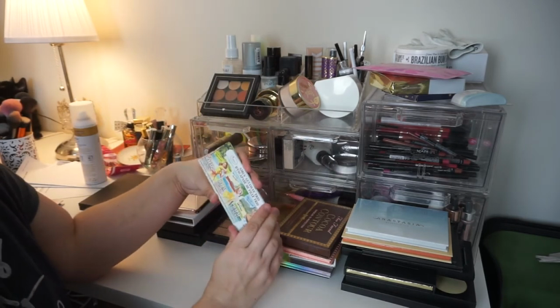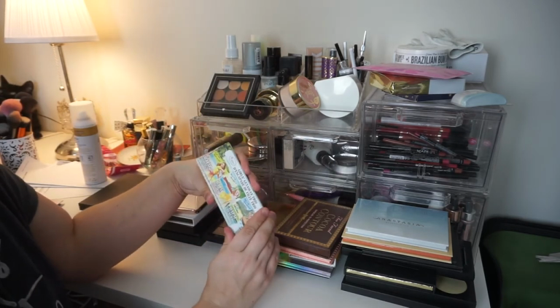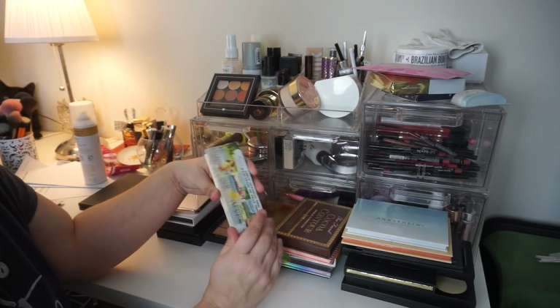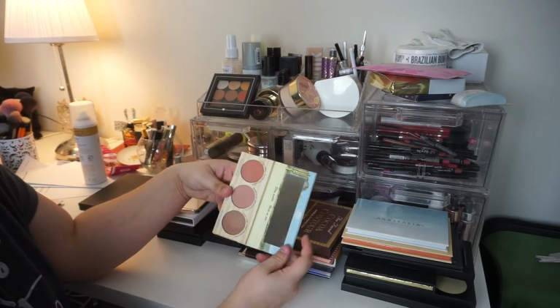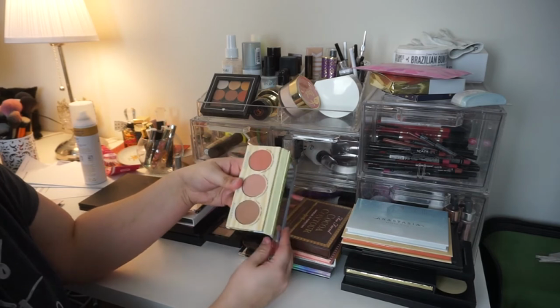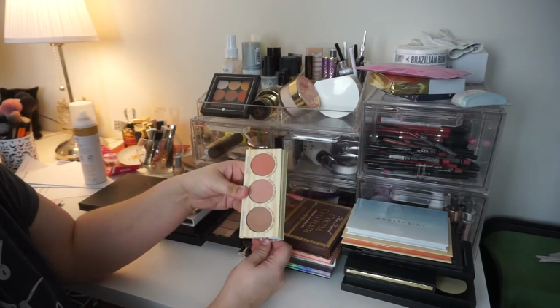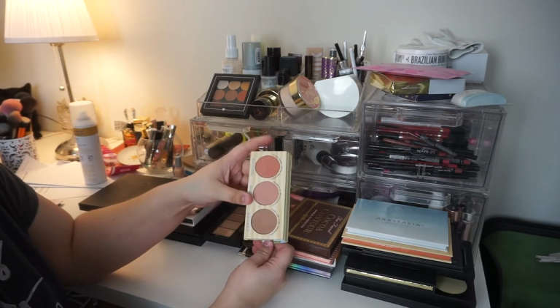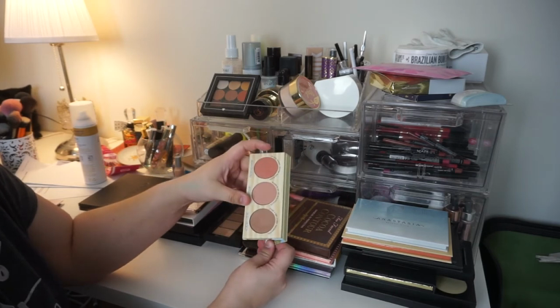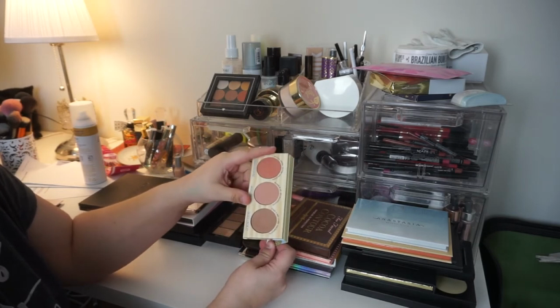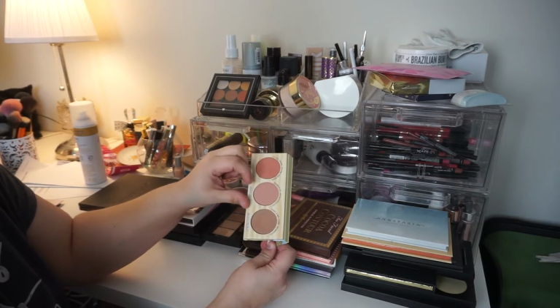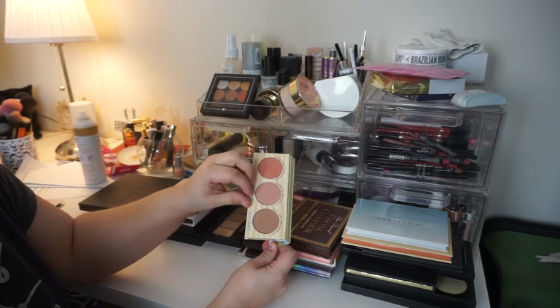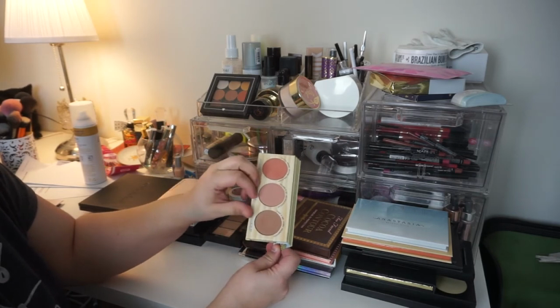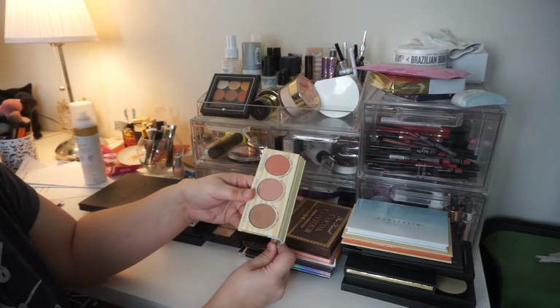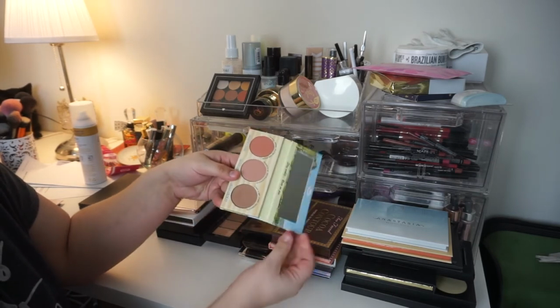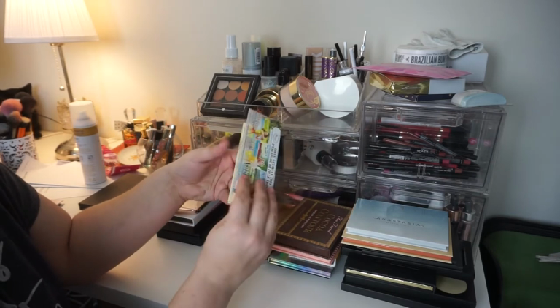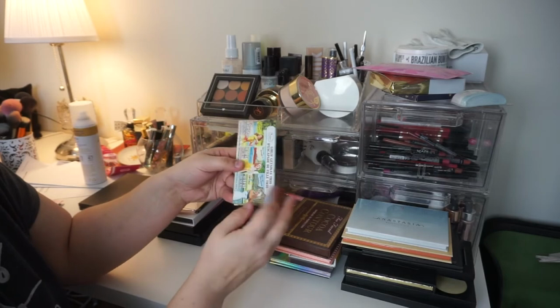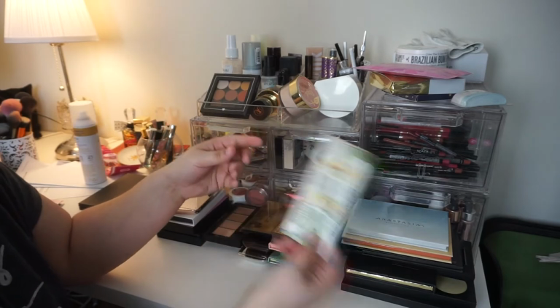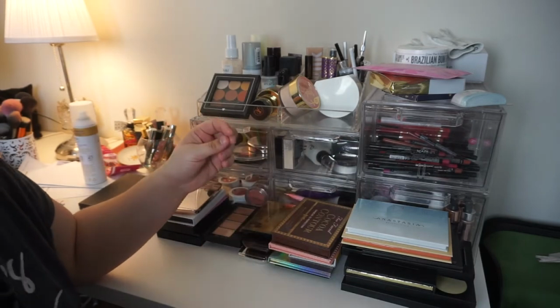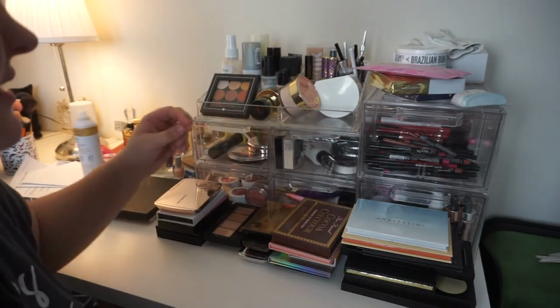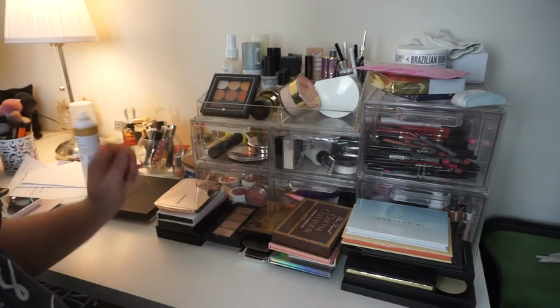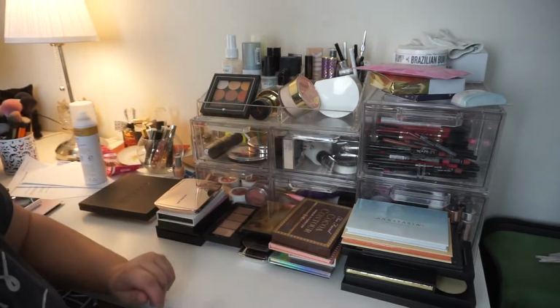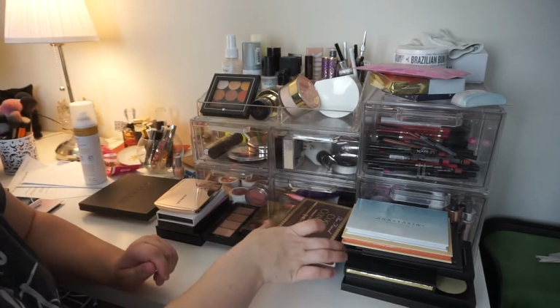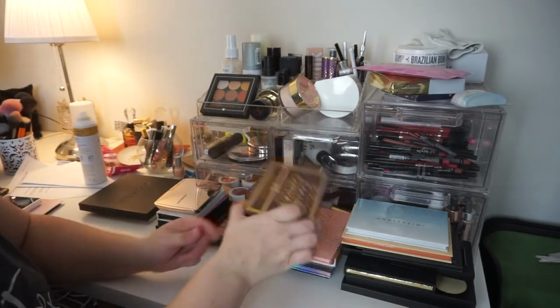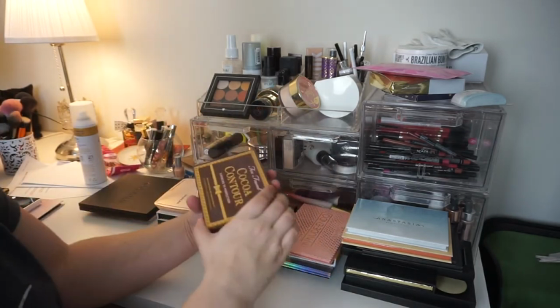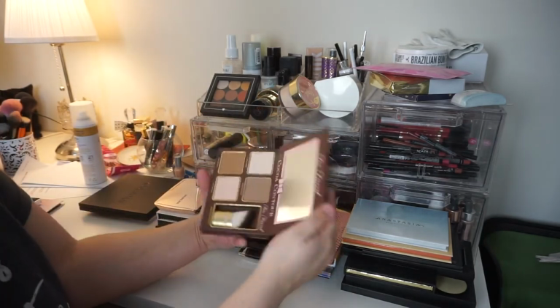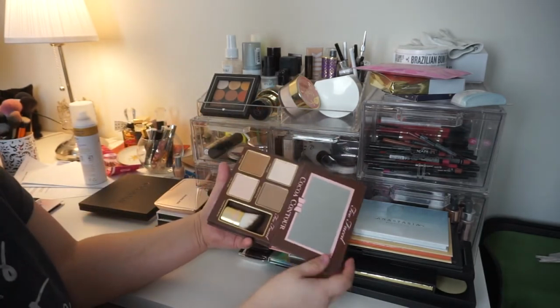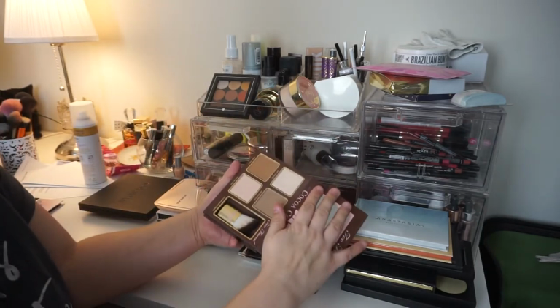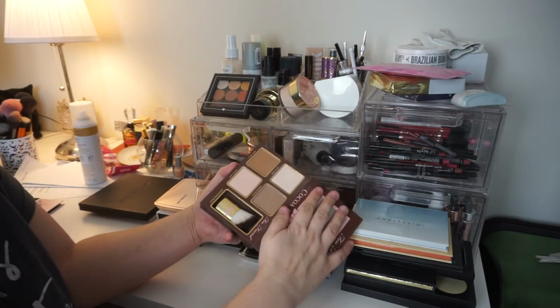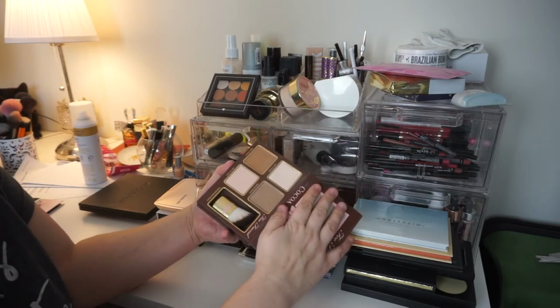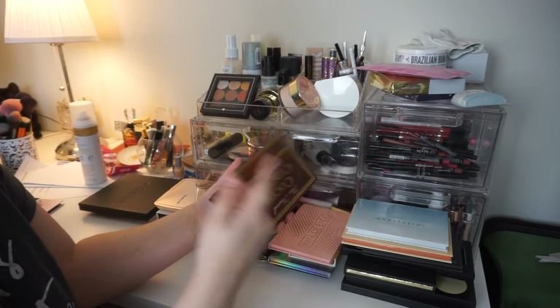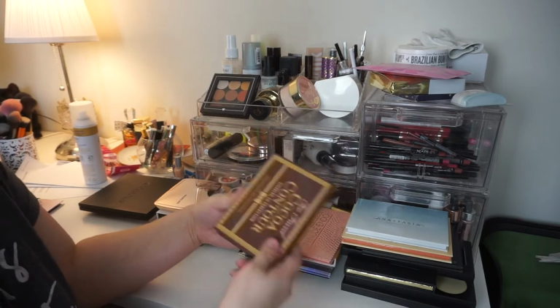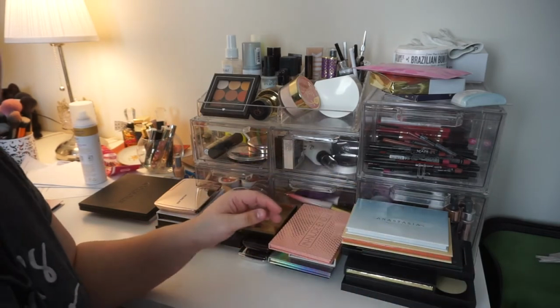This I just got and I'm still trying out — this is the Balm Girls Getaway Trio. It gives you three blushes: Balm Springs, Balm Beach, and Balm Desert. I'm going to go ahead and keep this guy for now. My Too Faced Coco Contour Kit is my OG — he's going nowhere. He's staying.